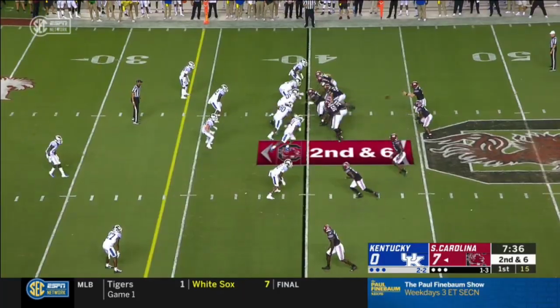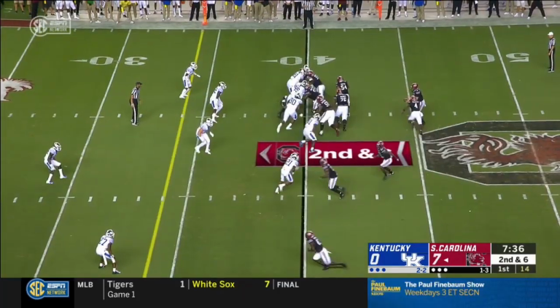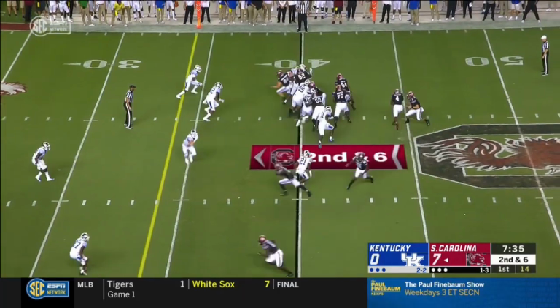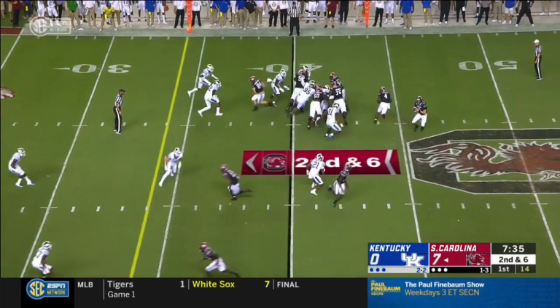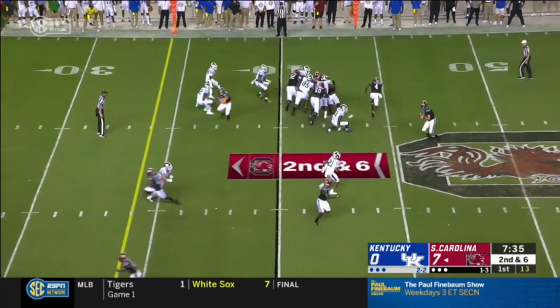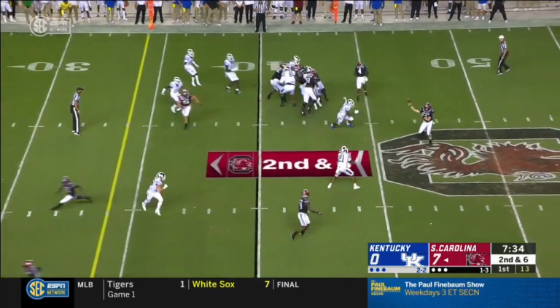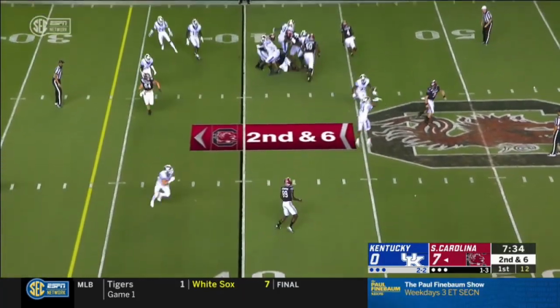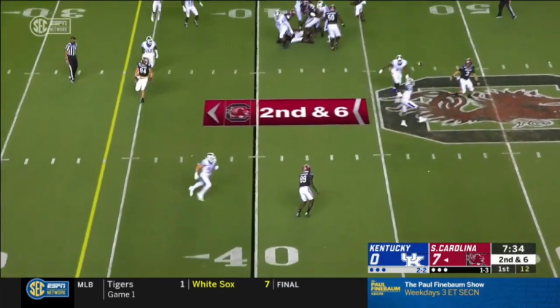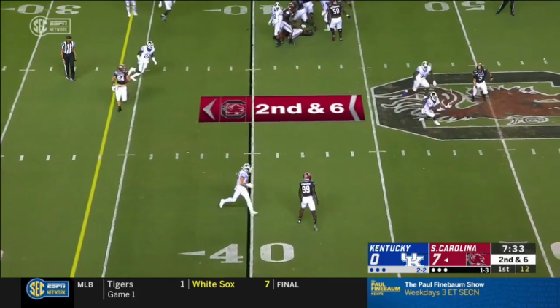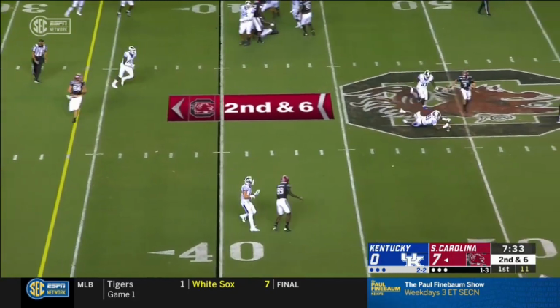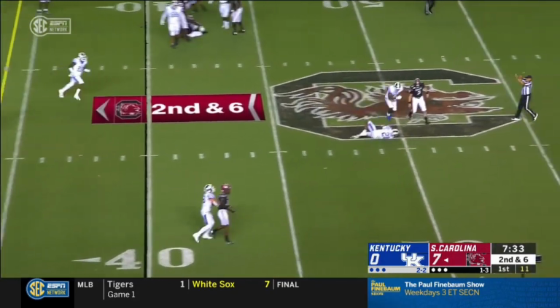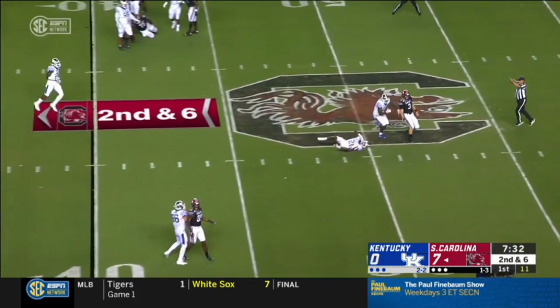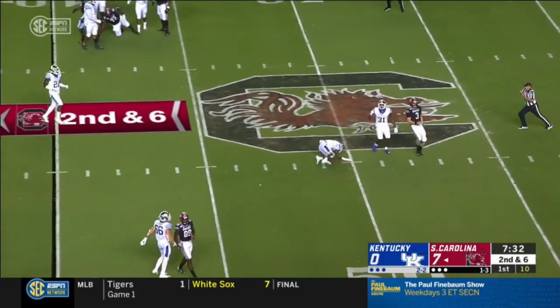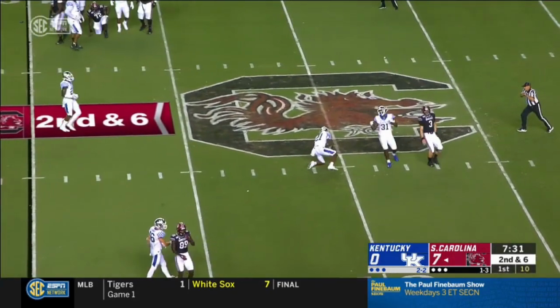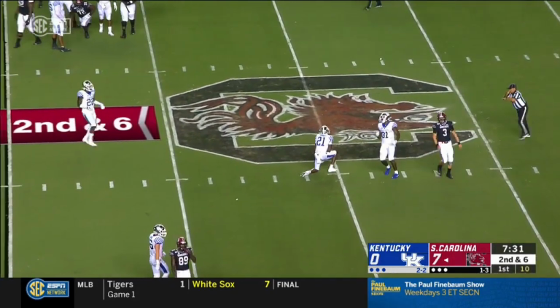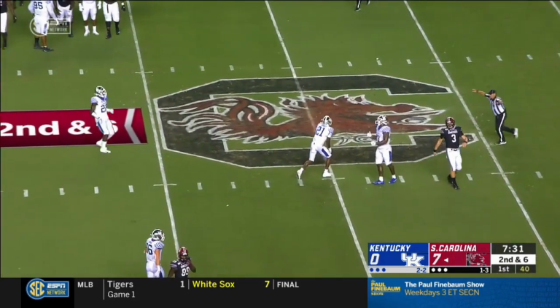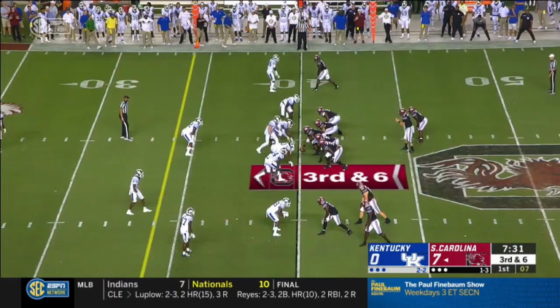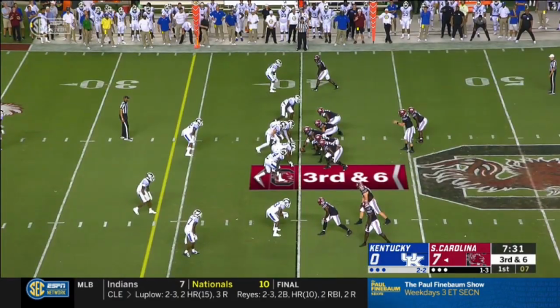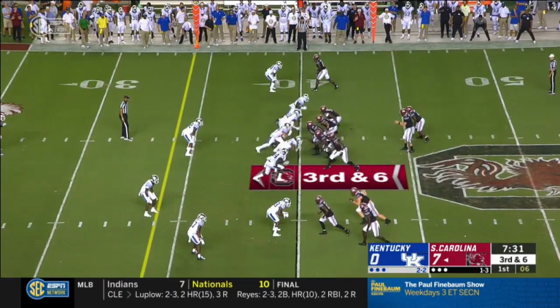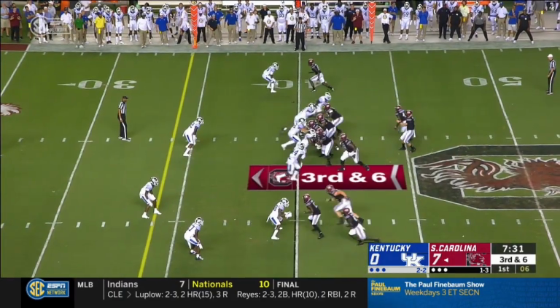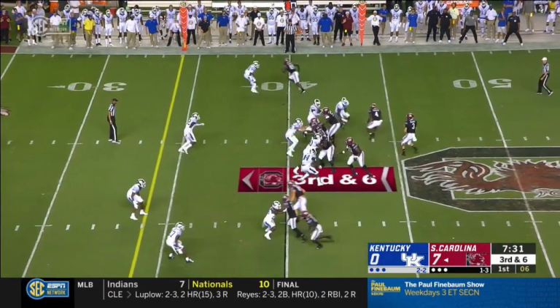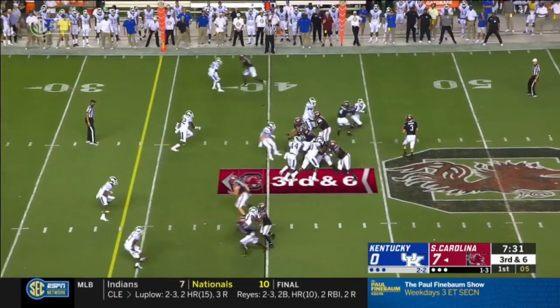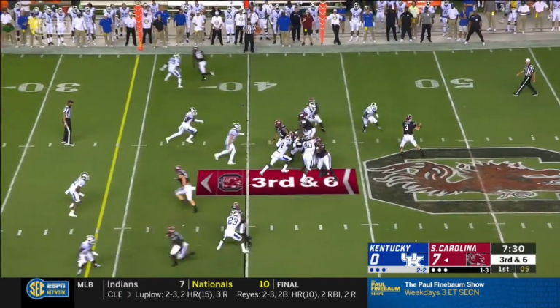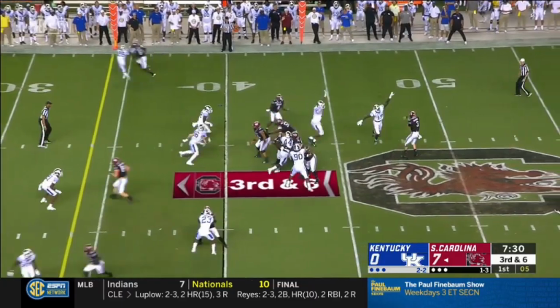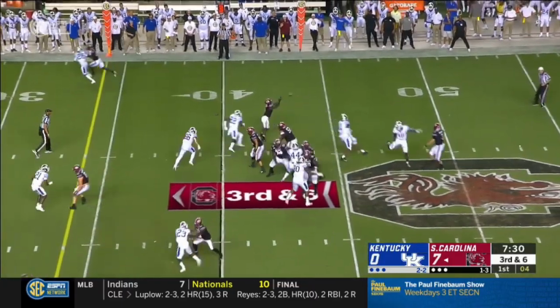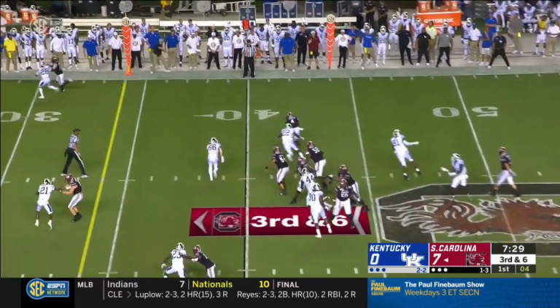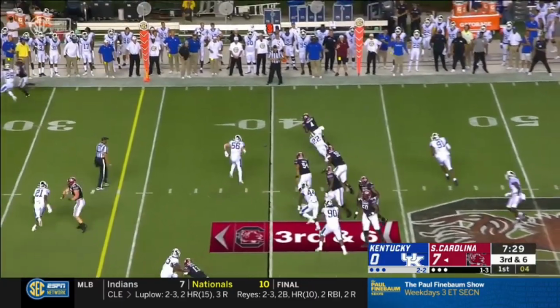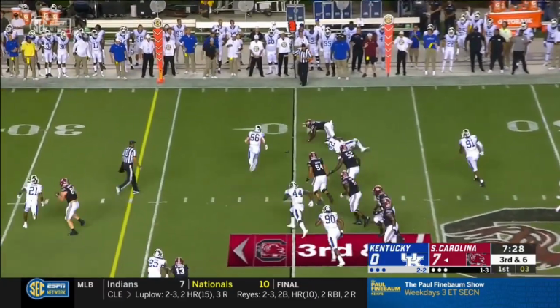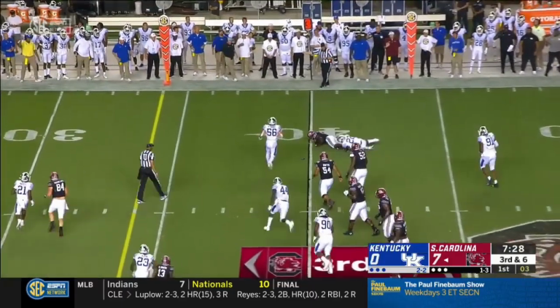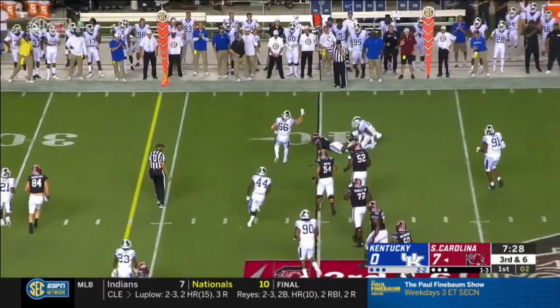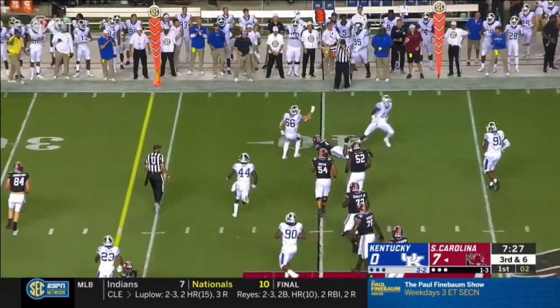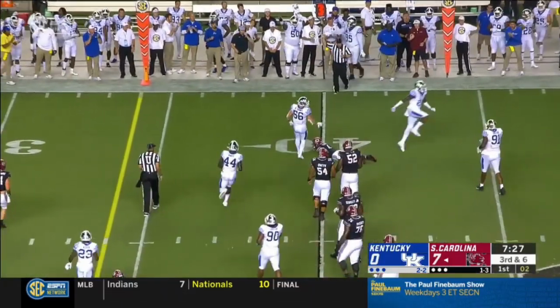Second down, six. Alinsky has it — batted and nearly picked. Missed opportunity. He's got Brandon Echols across from him. Alinsky going for a screen. Feaster is able to haul it in.